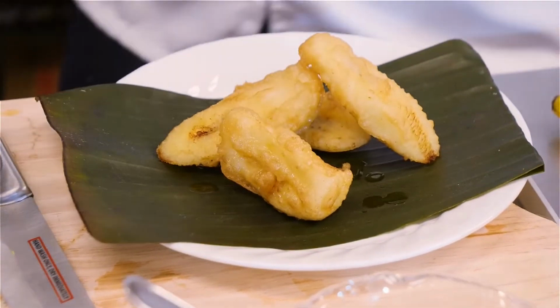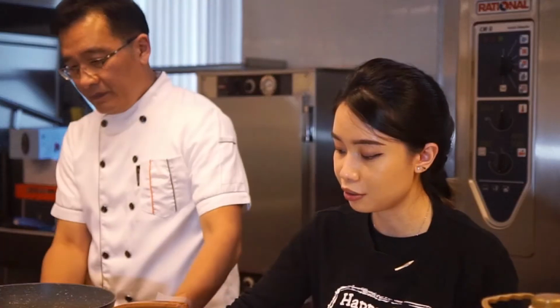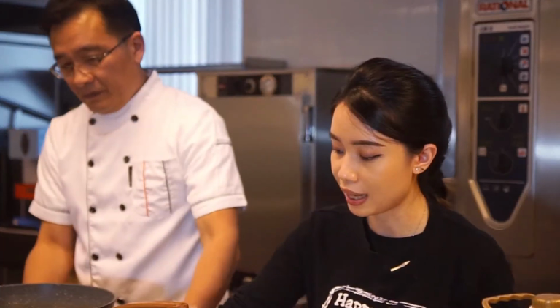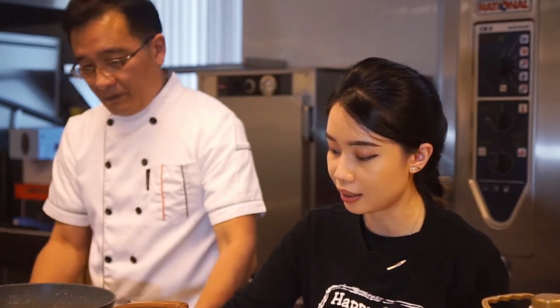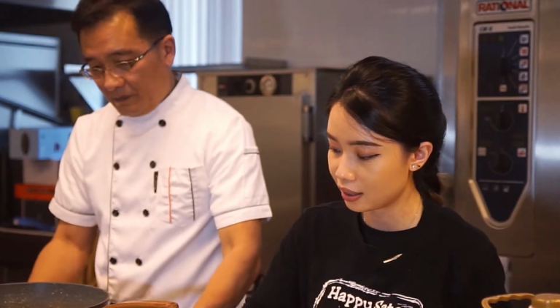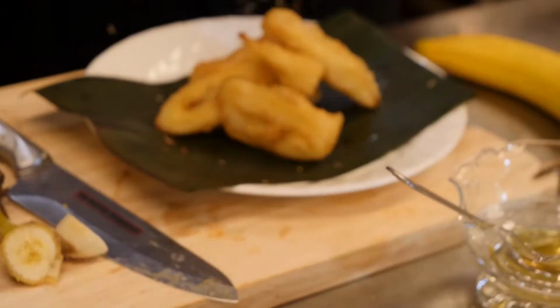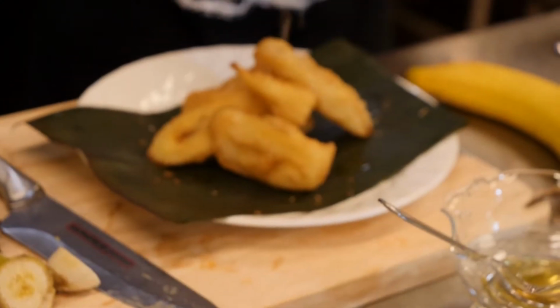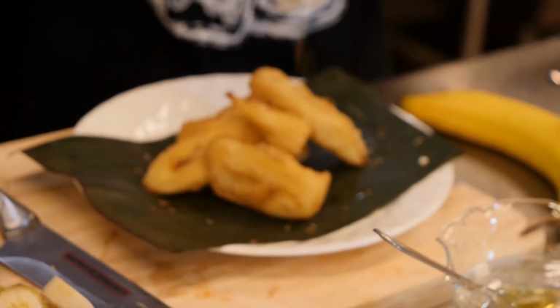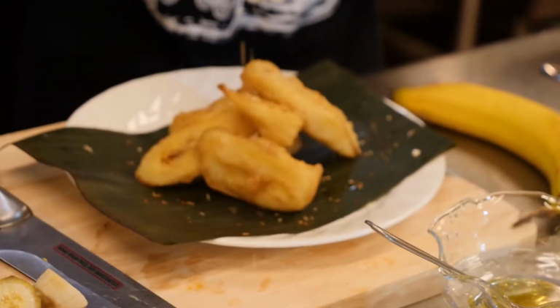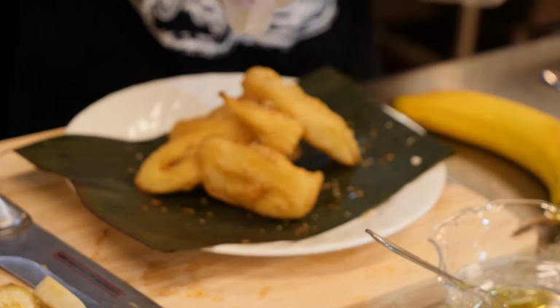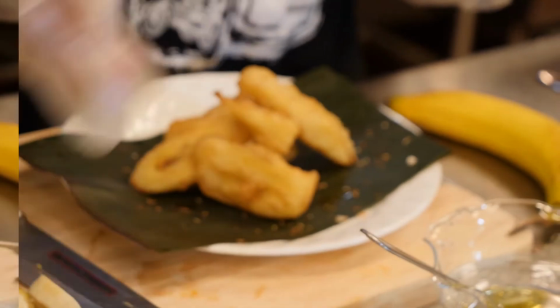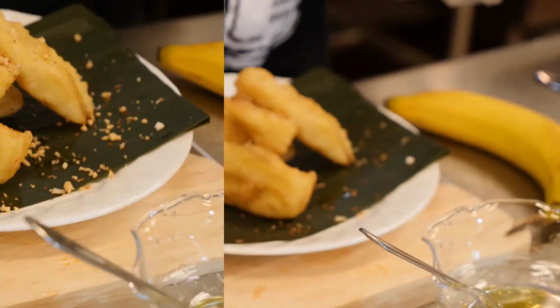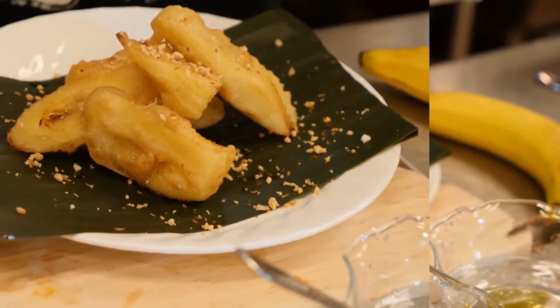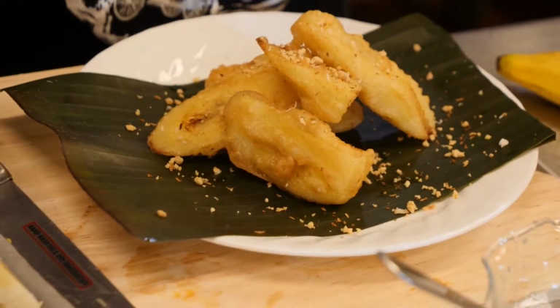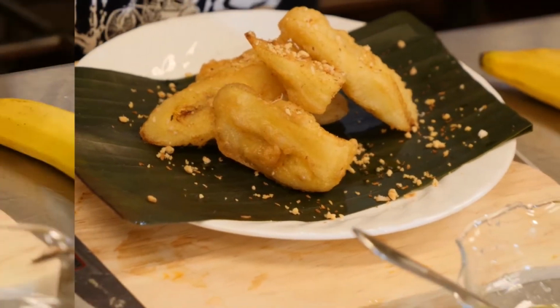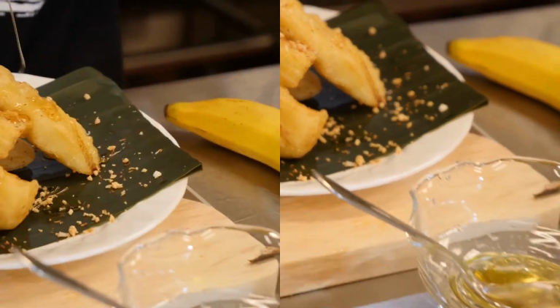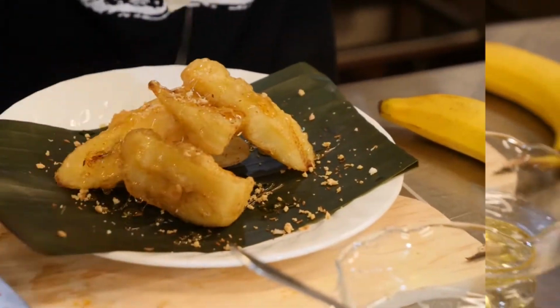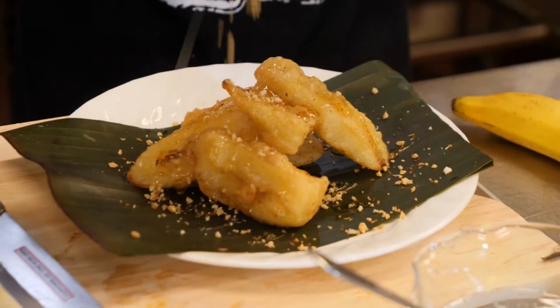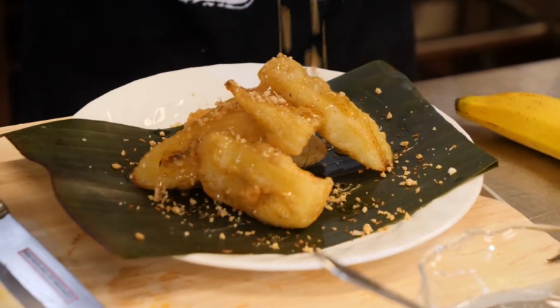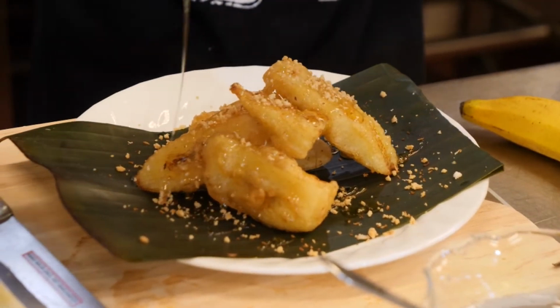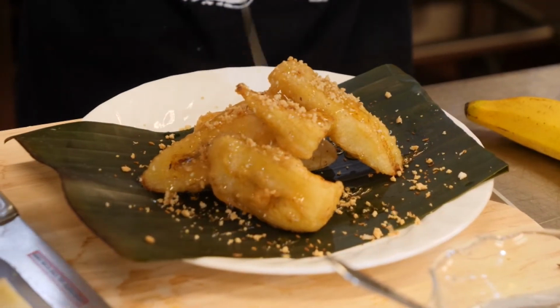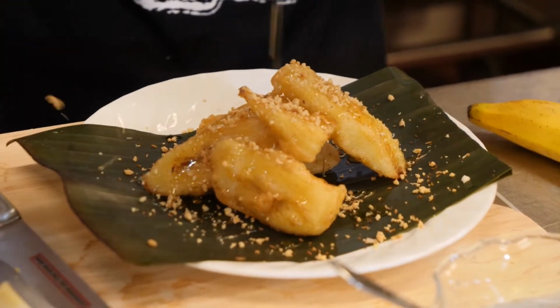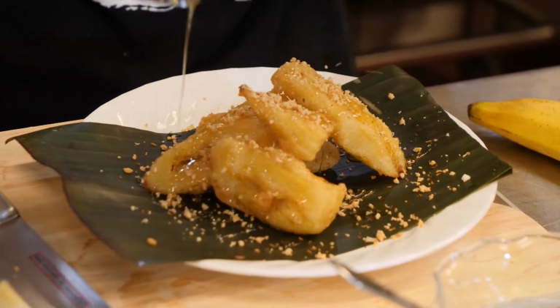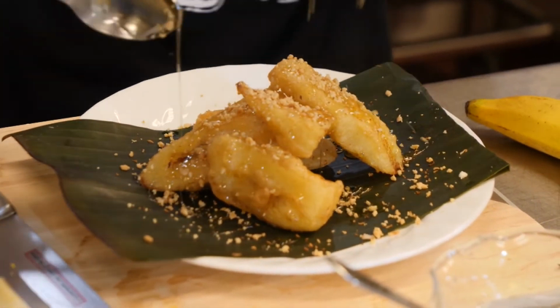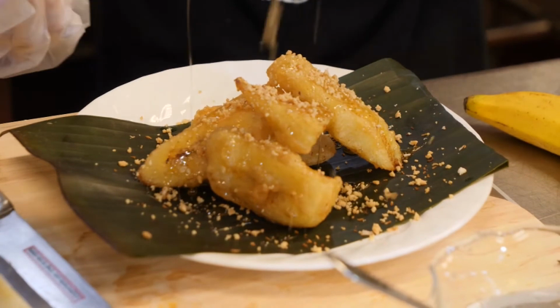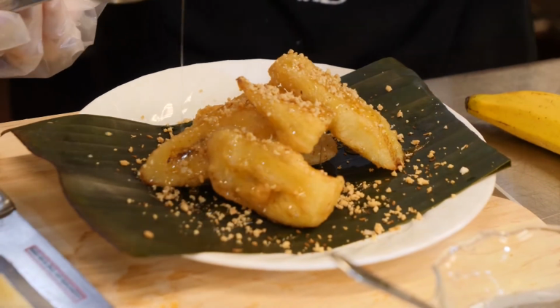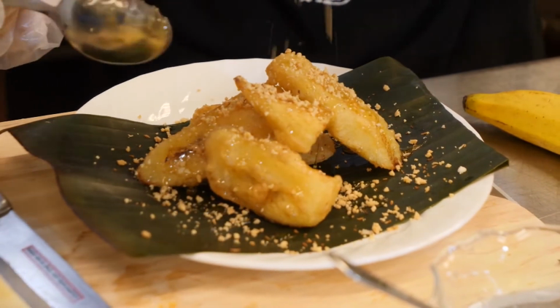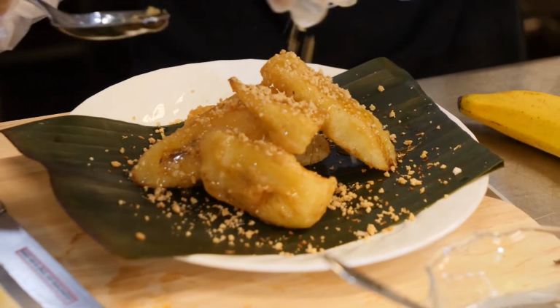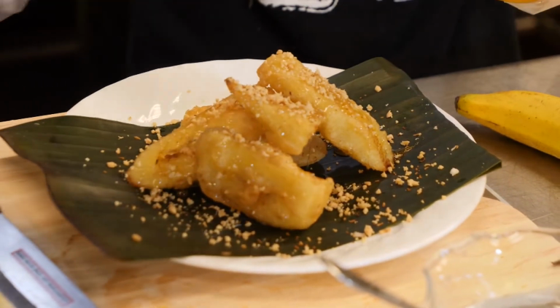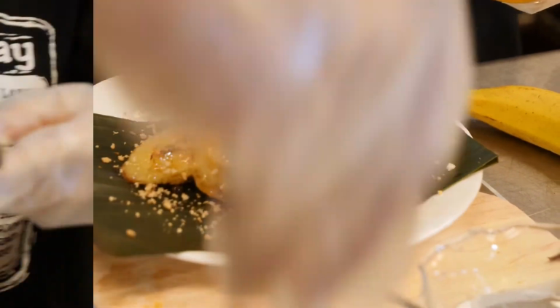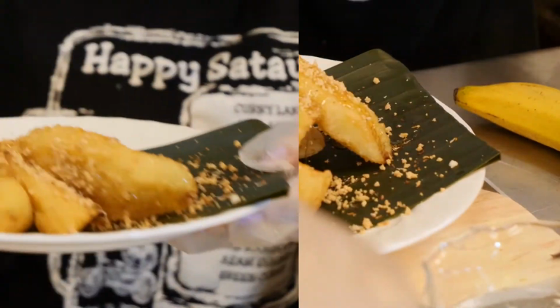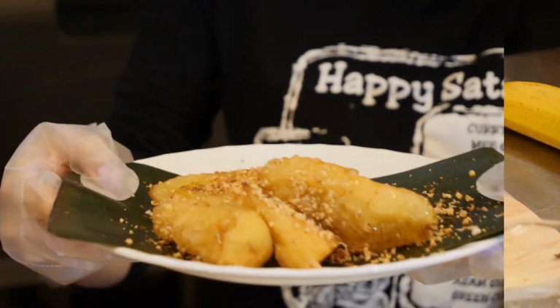We usually add shredded coconut, a little bit of peanuts, and for sweetness, honey. And we're done!